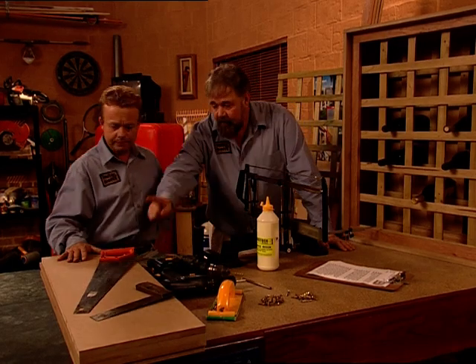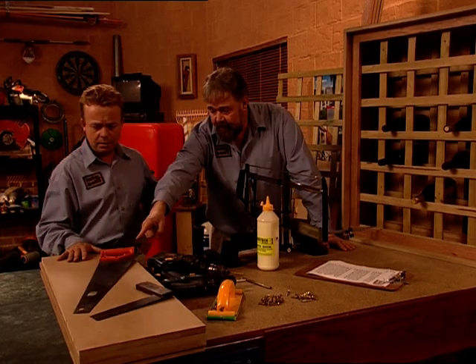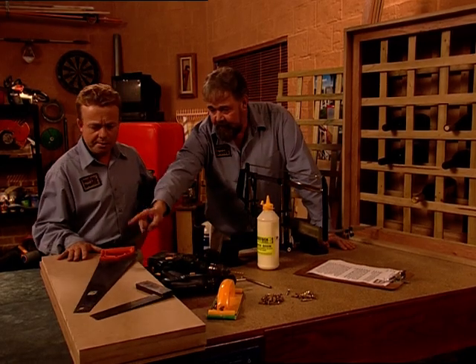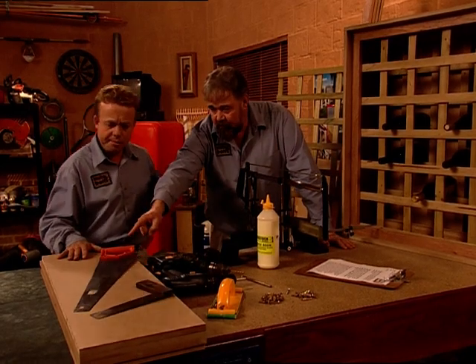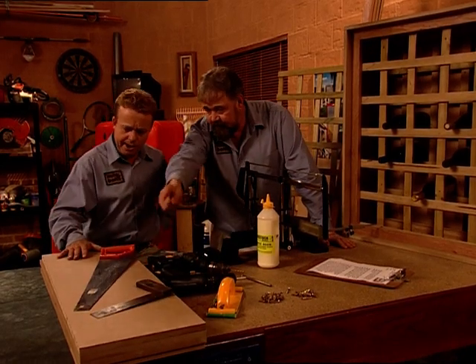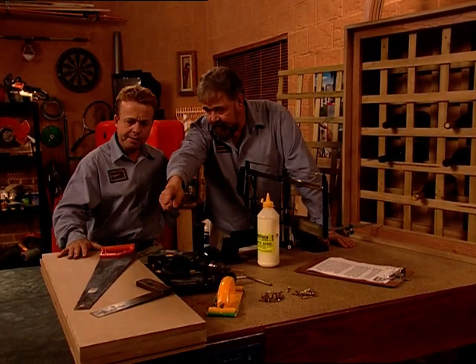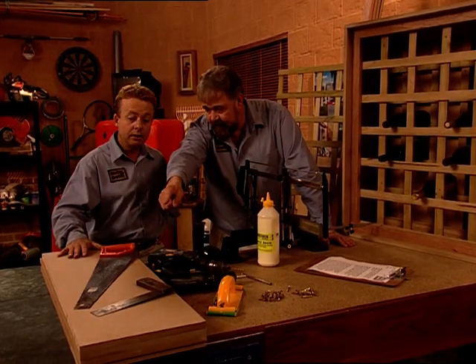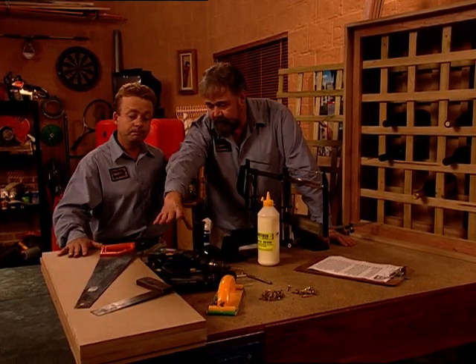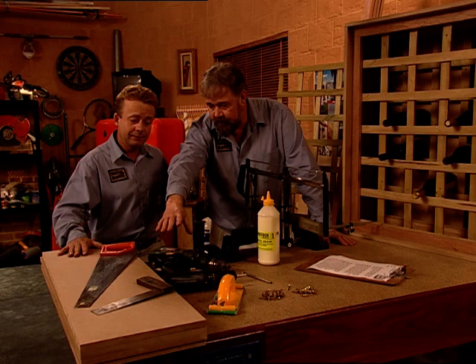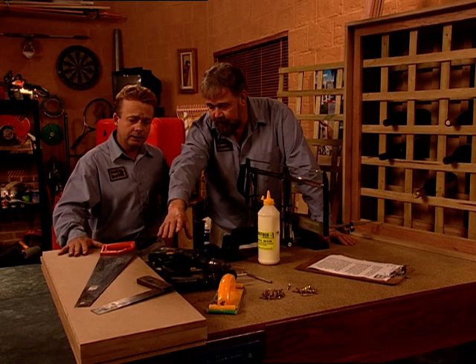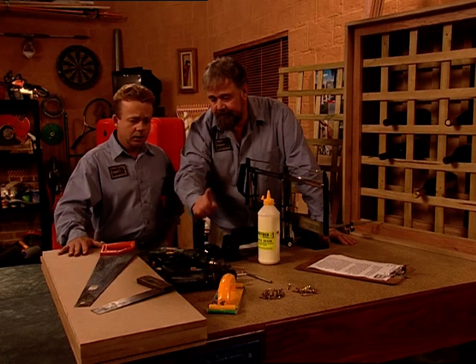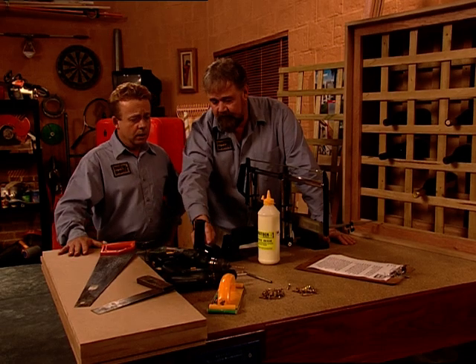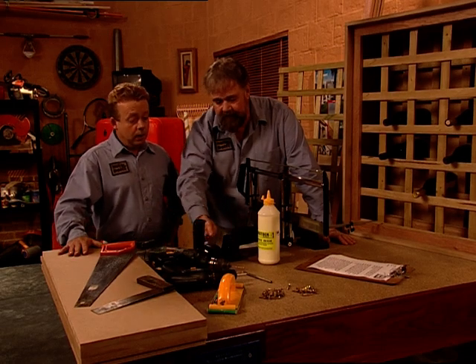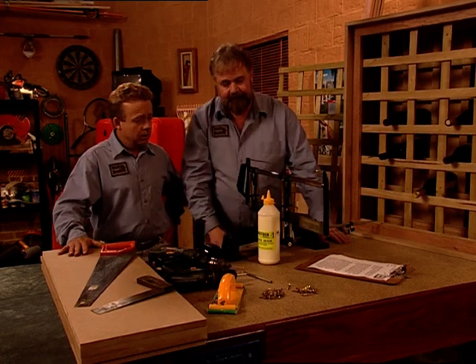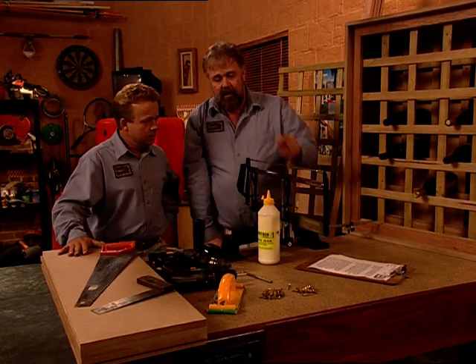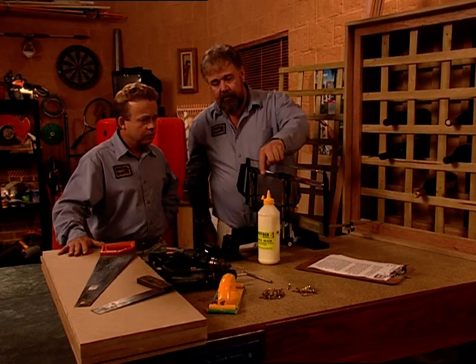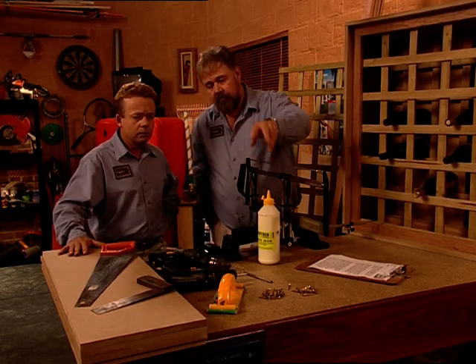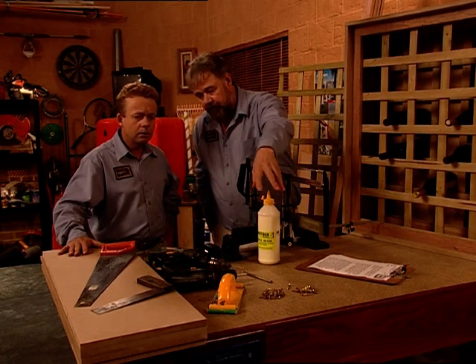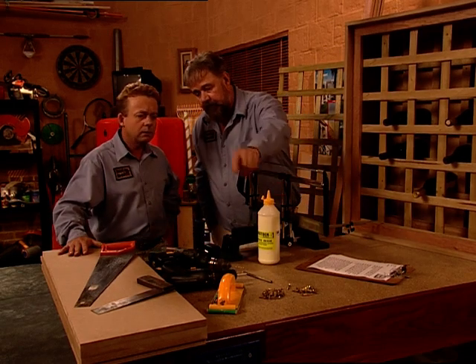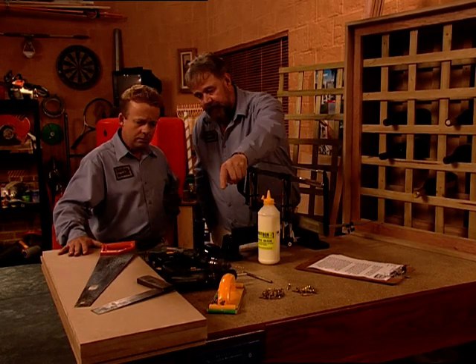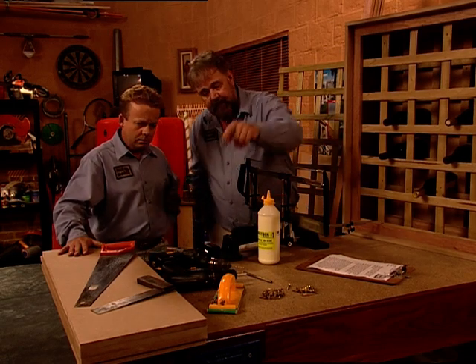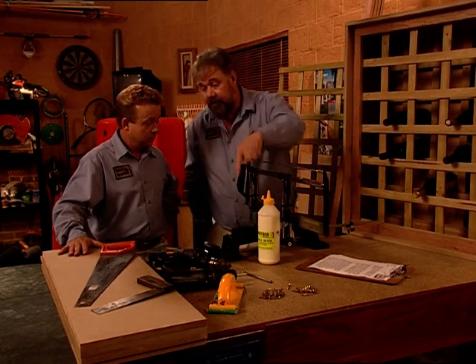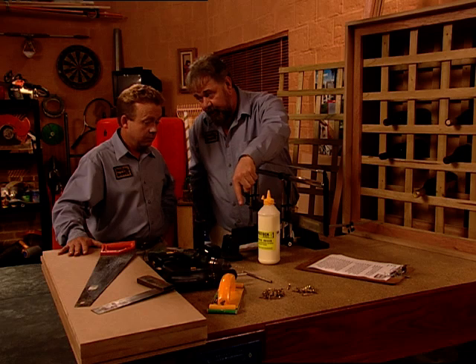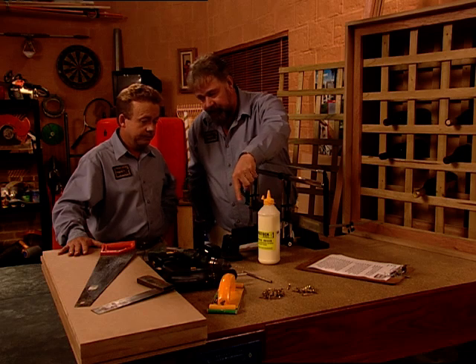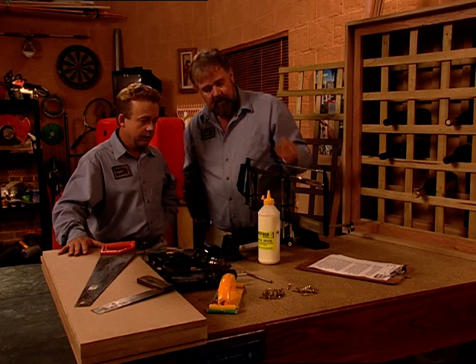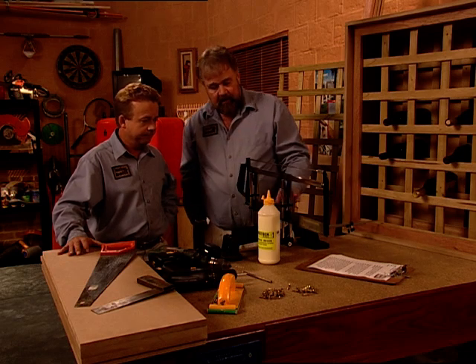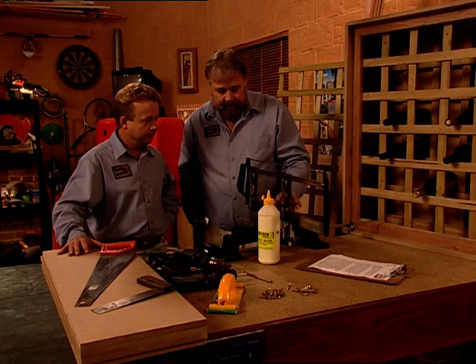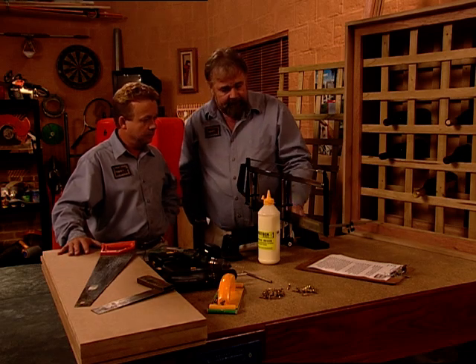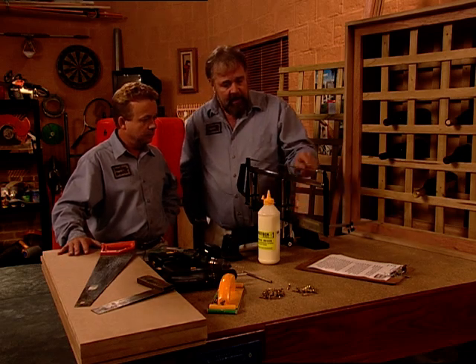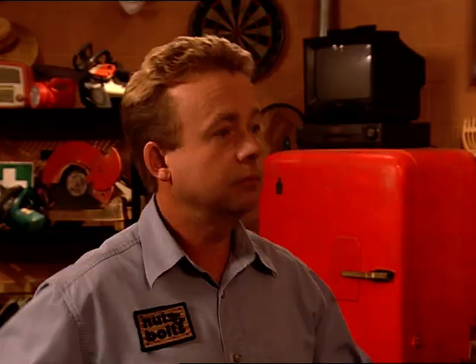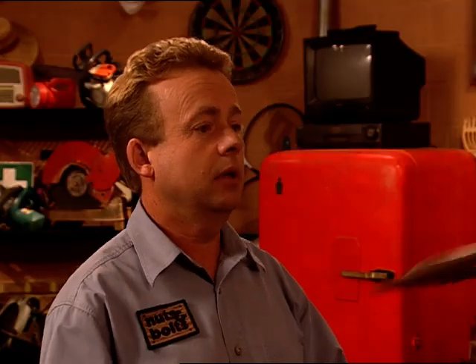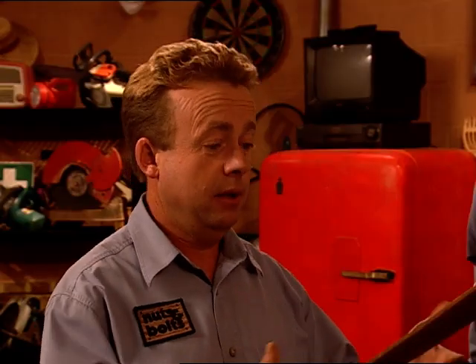What you're going to need is a saw, set square, some drills, tape measure, glue, some screws, sander, sharp pencil, mitre cutter, and some instructions maybe.